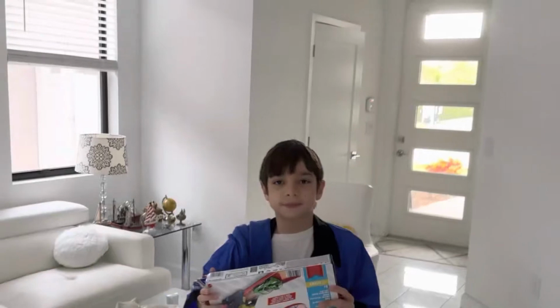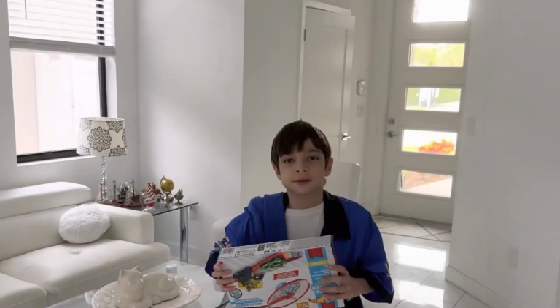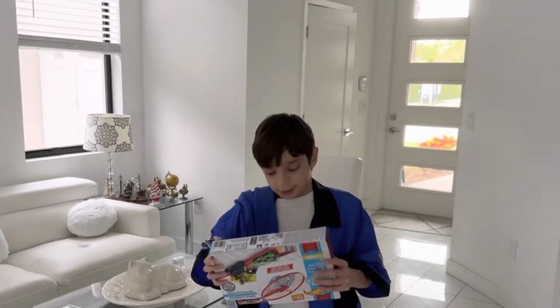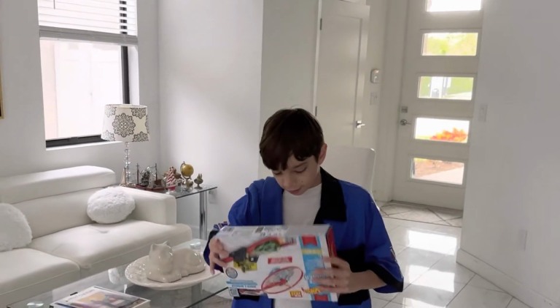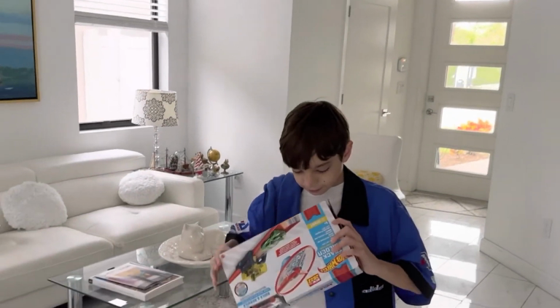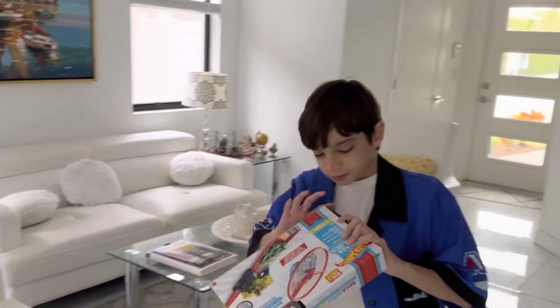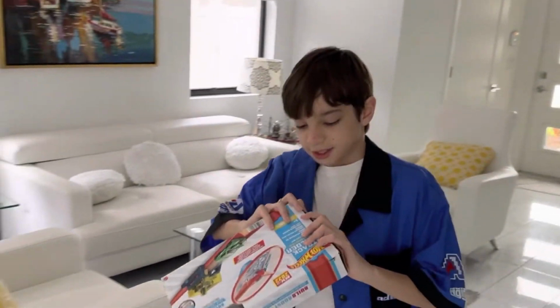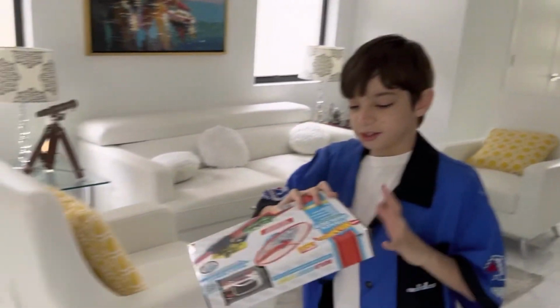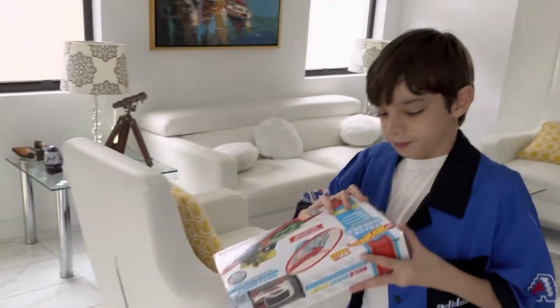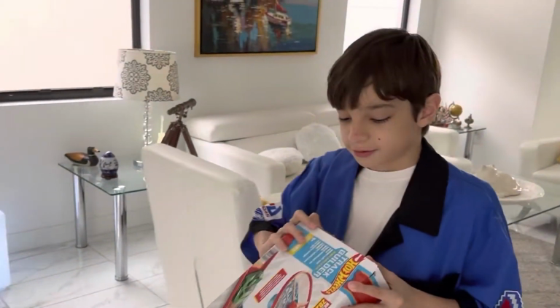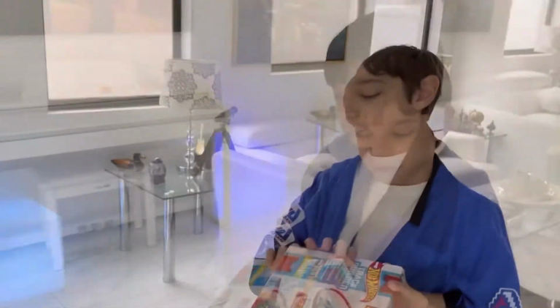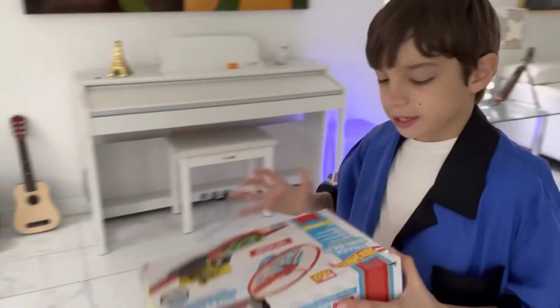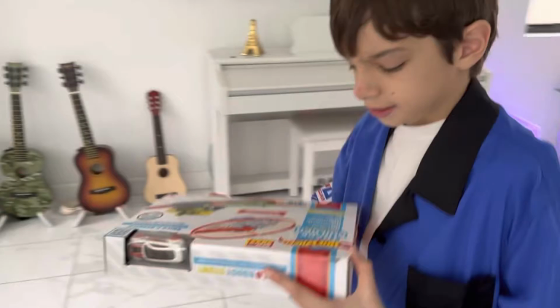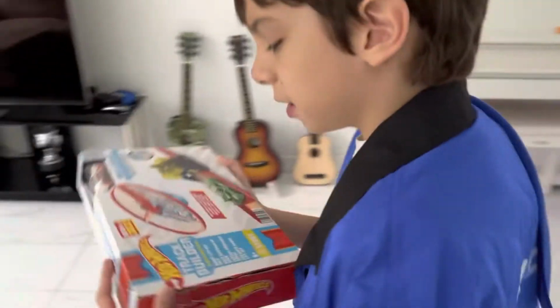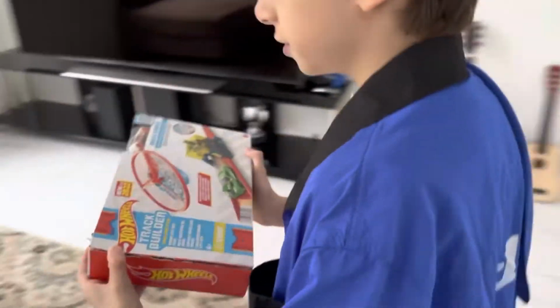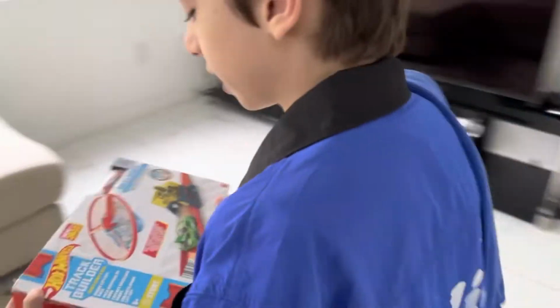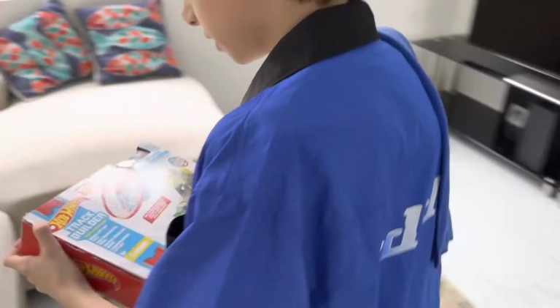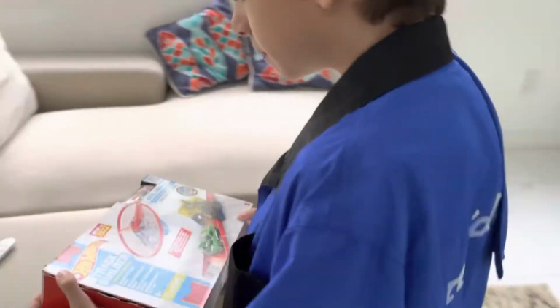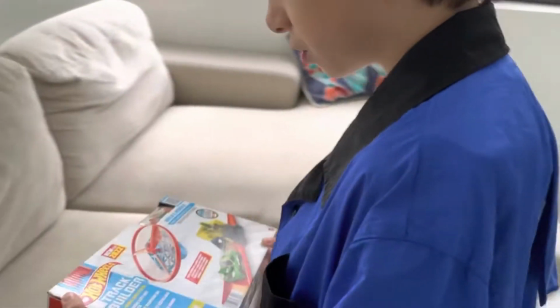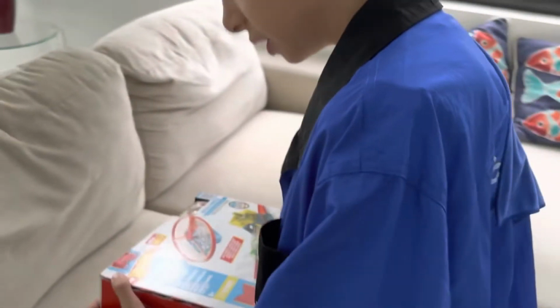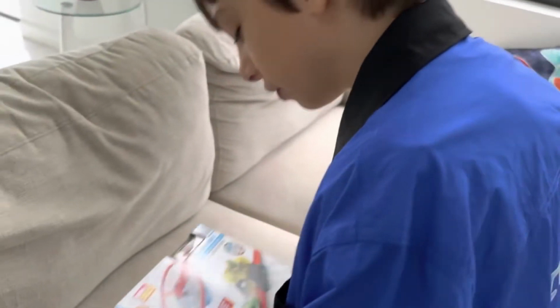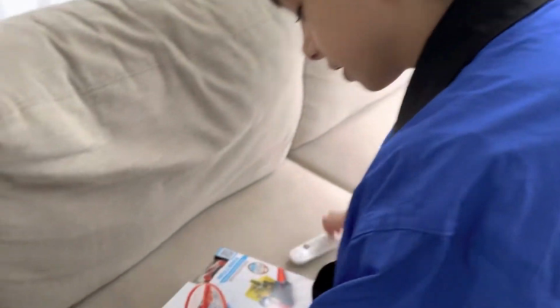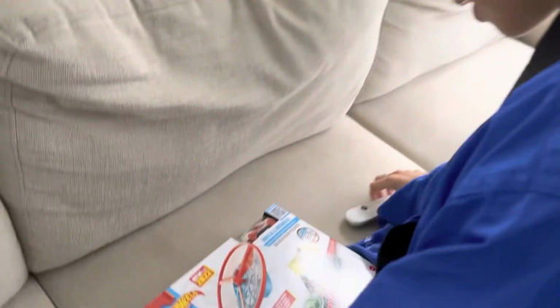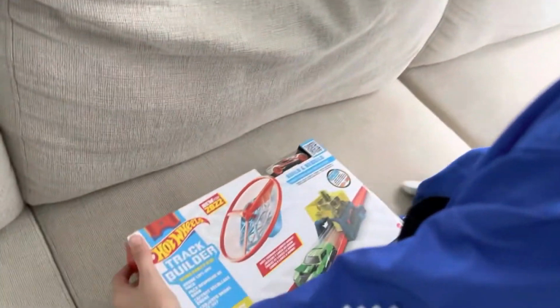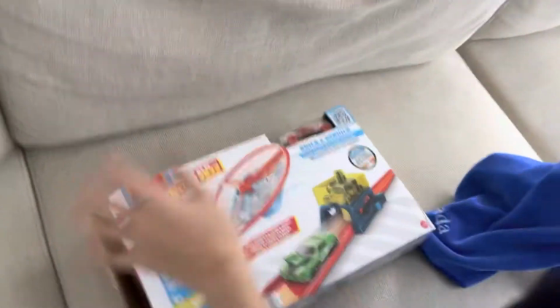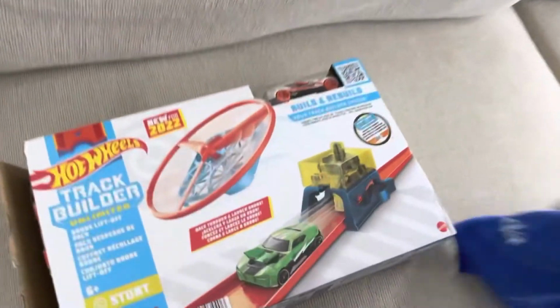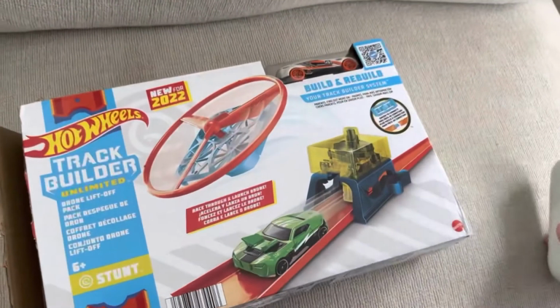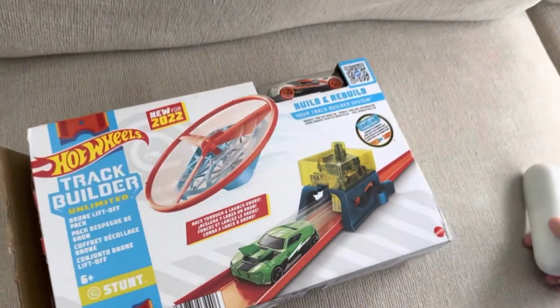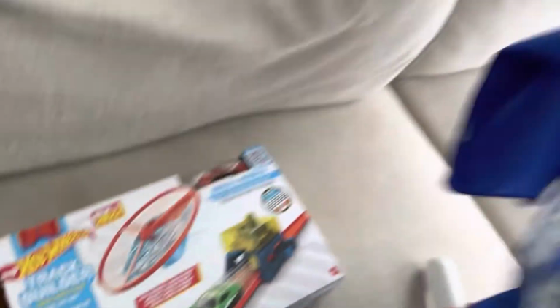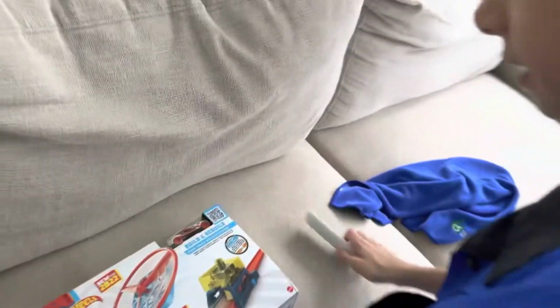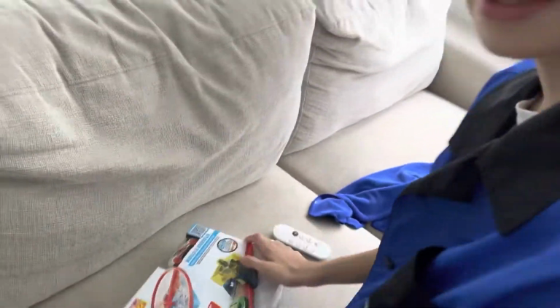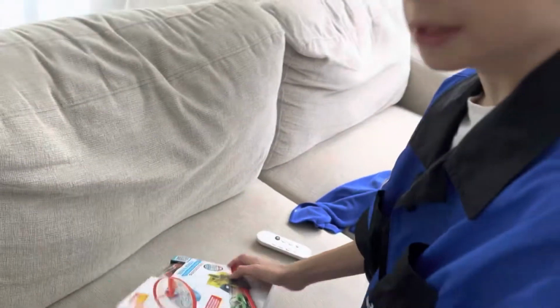Hello! This is the 2022 Re-Release Hot Wheels Track Build an Empty Drone Stunt for Drift Cars. And we need to assemble it.